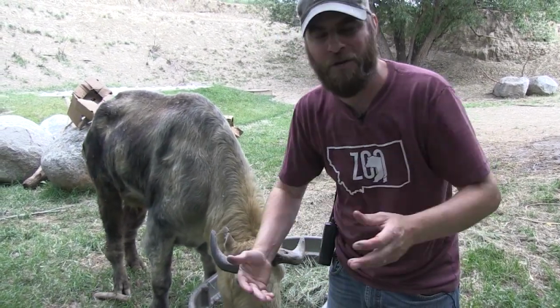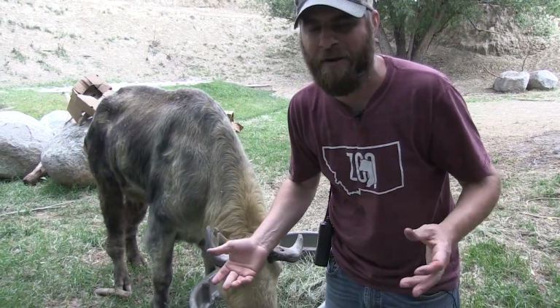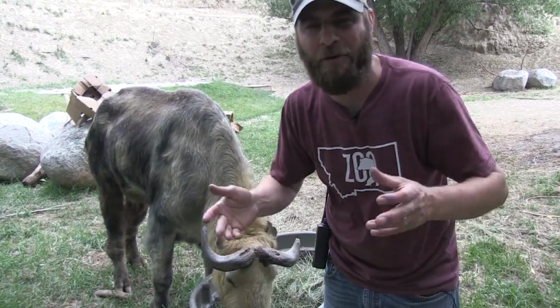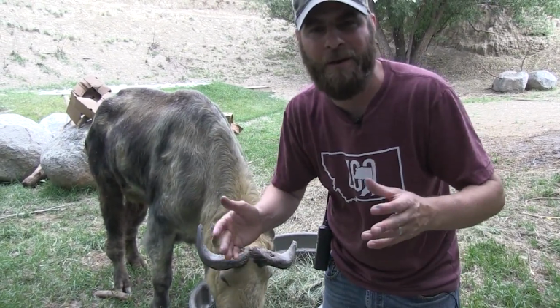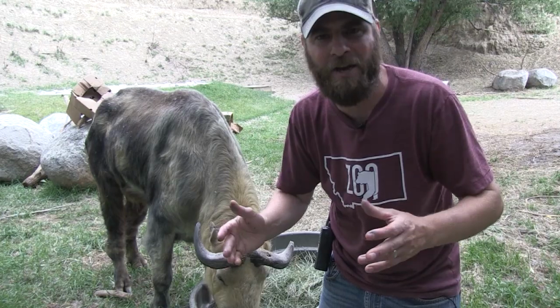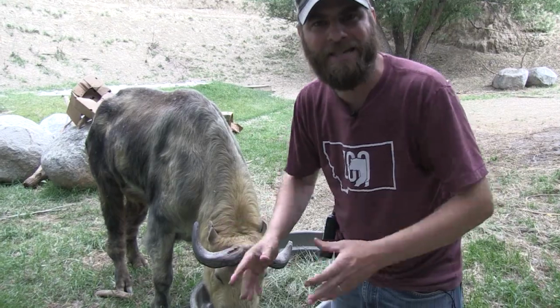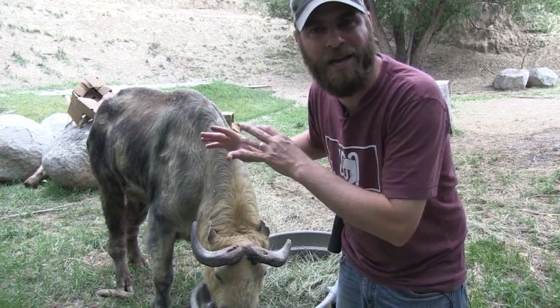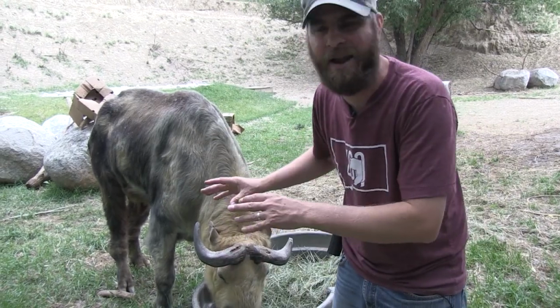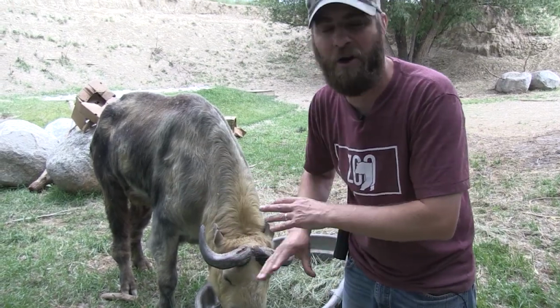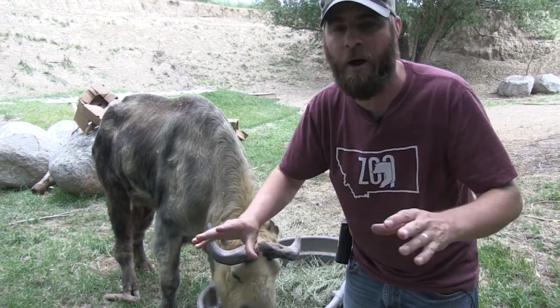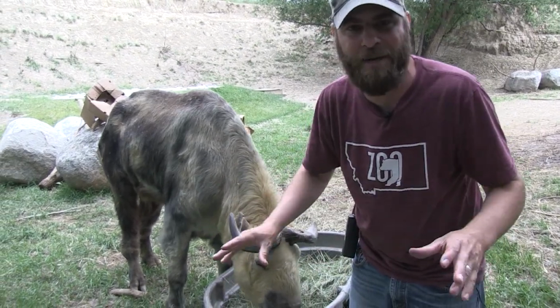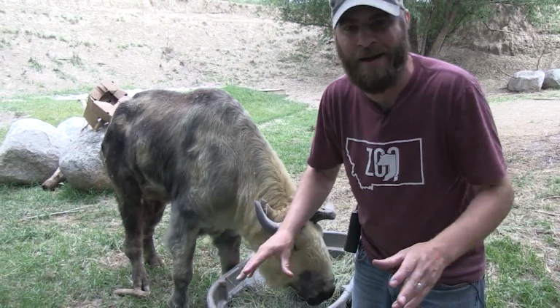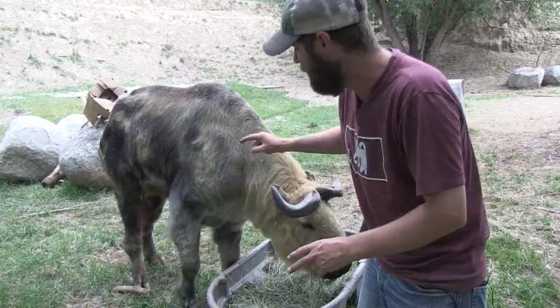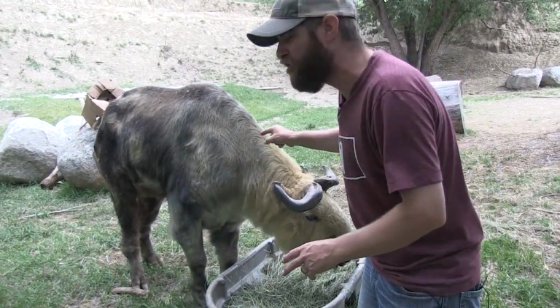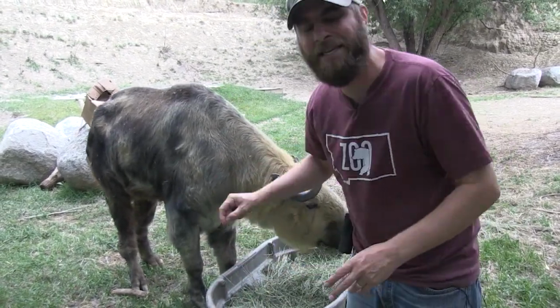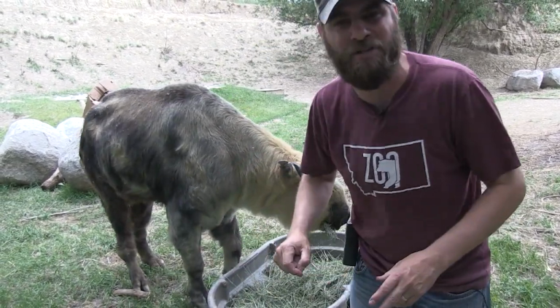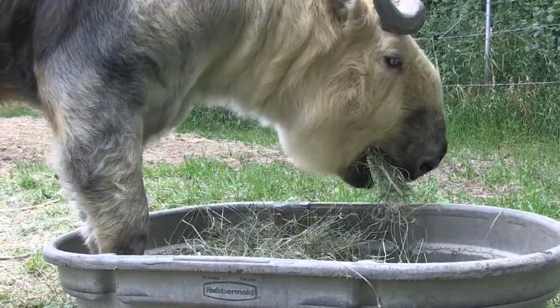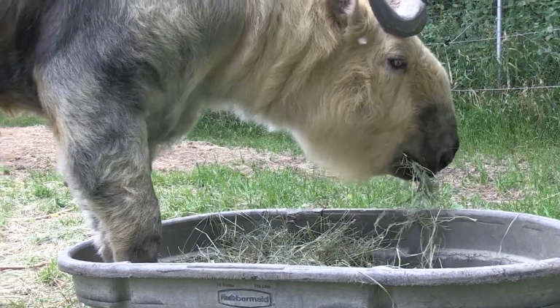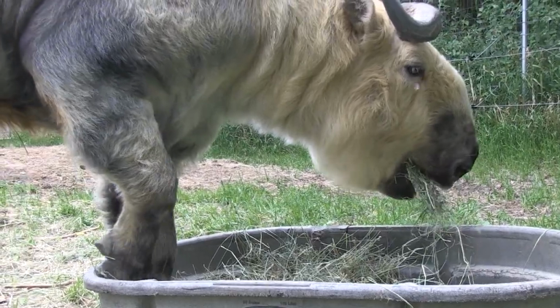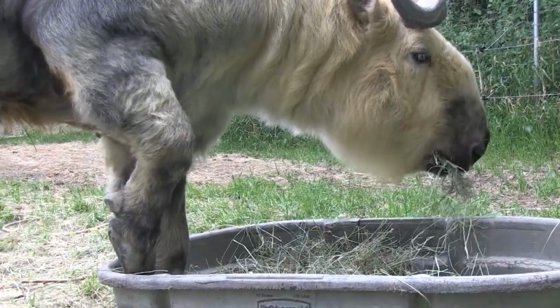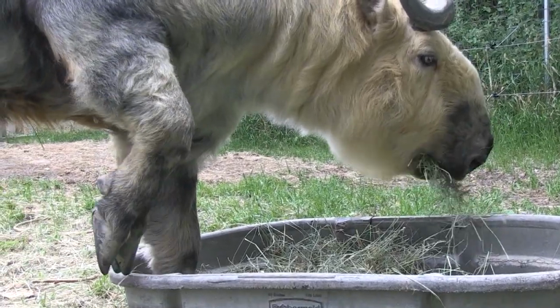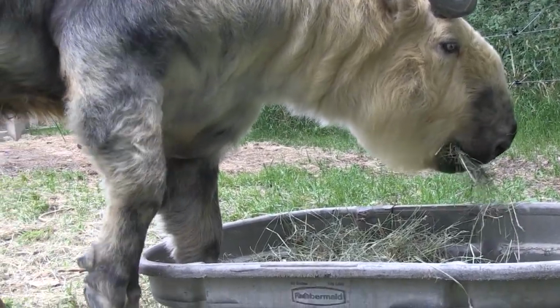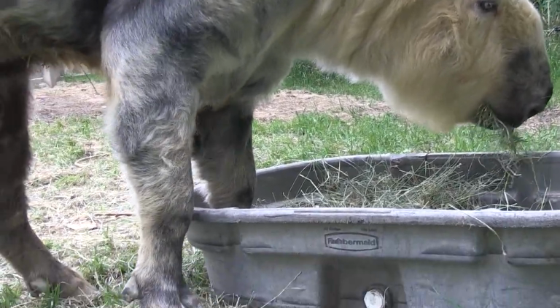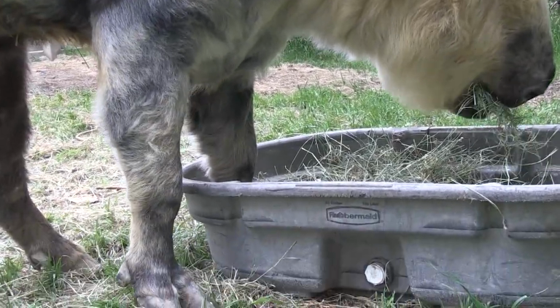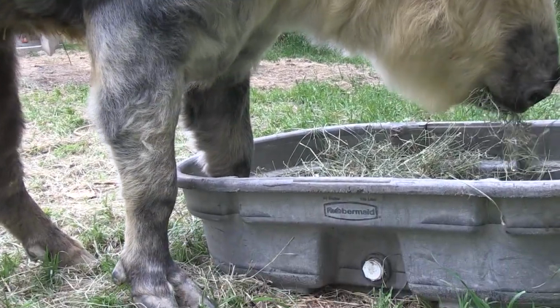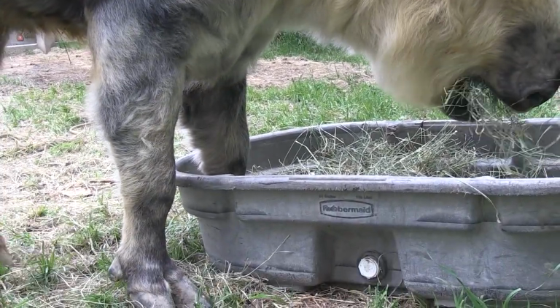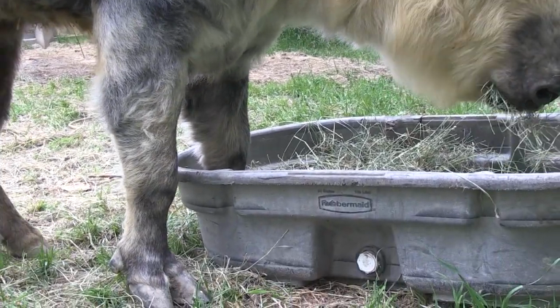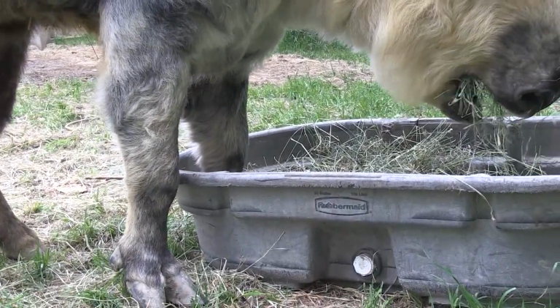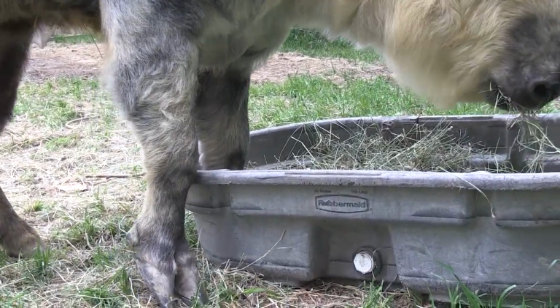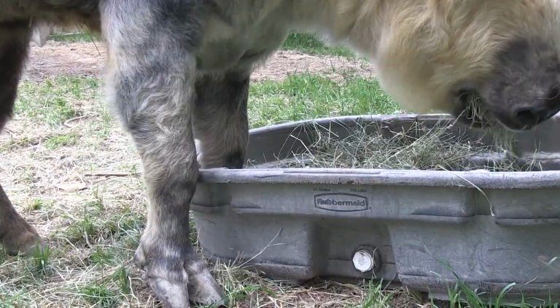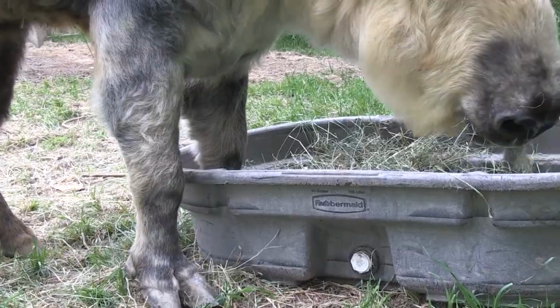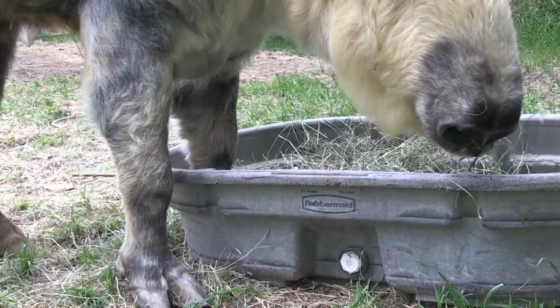That allowed him to offset that pressure to keep him more comfortable. Our vets are always looking at ways to make sure our animals are as comfortable as possible, and JT is no different. We are so excited about this, and it seems to really be helping him out. You can get some really cool close-ups of that shoe.